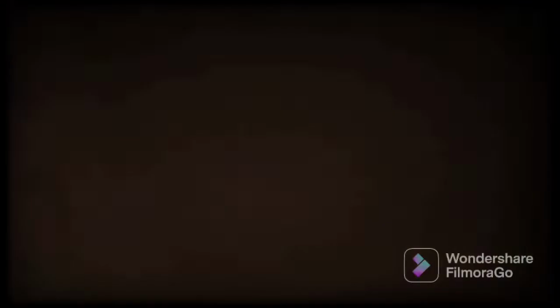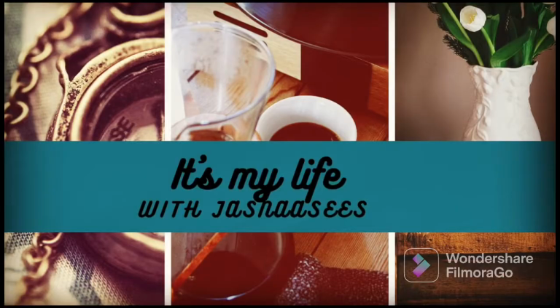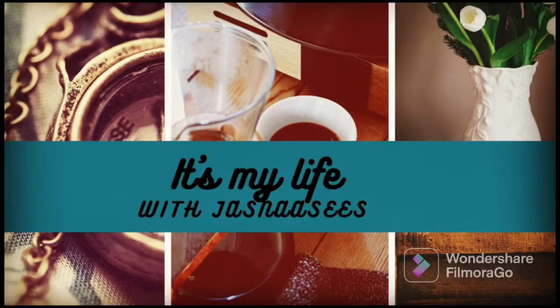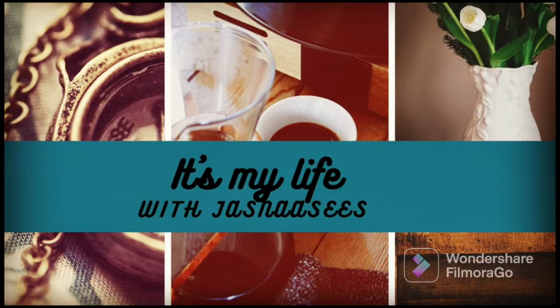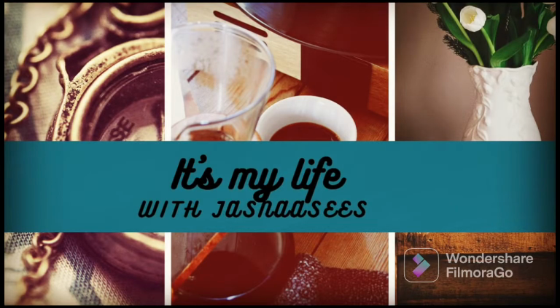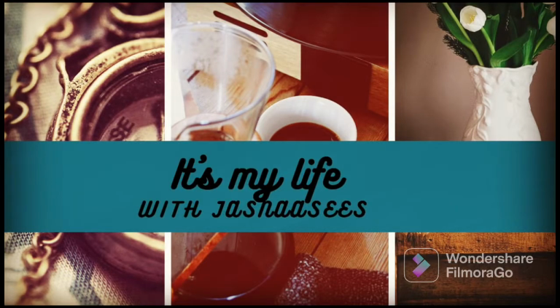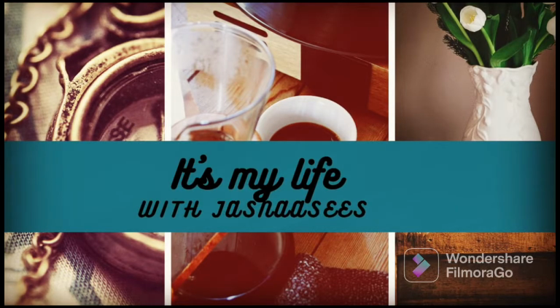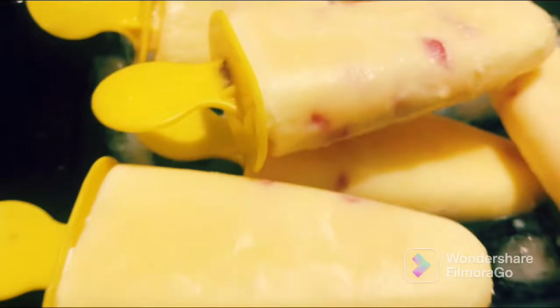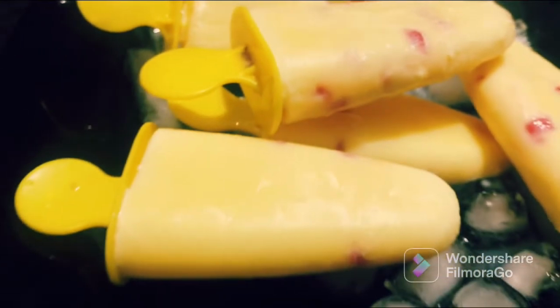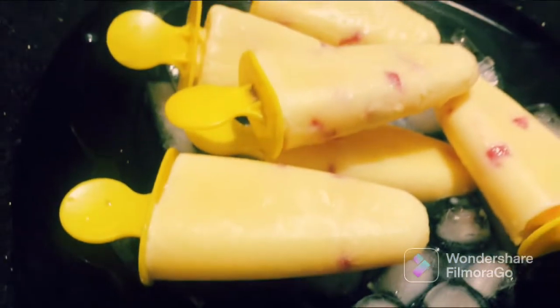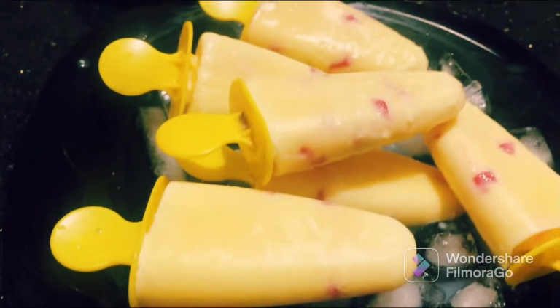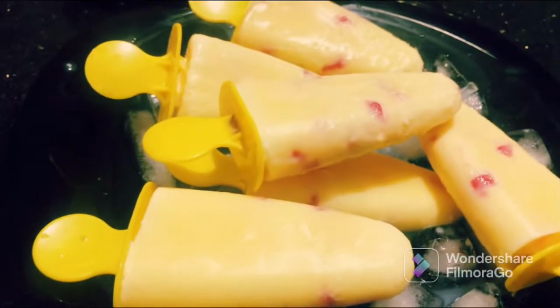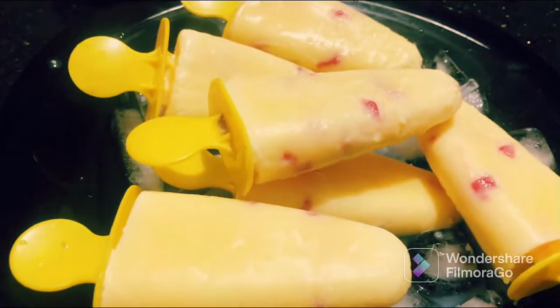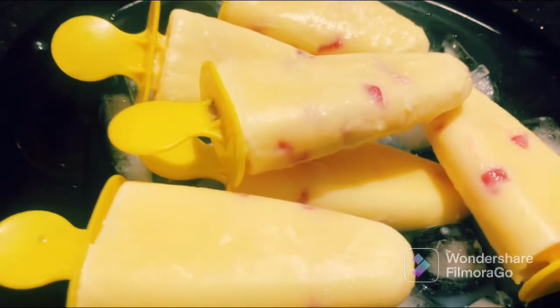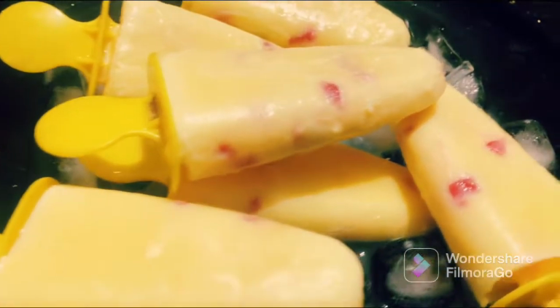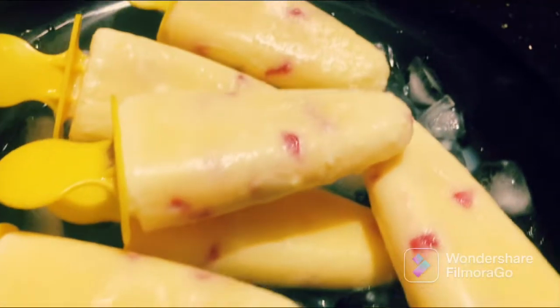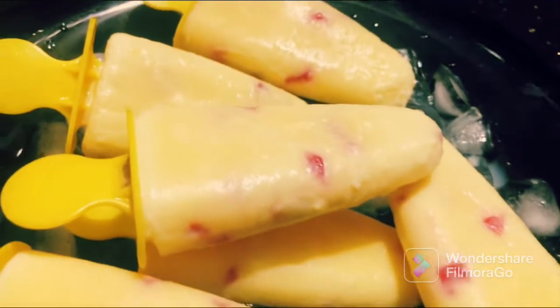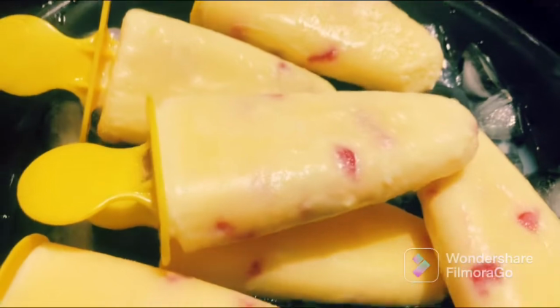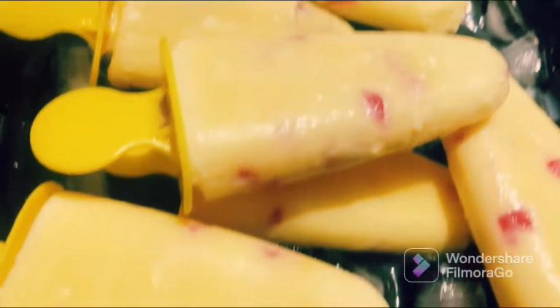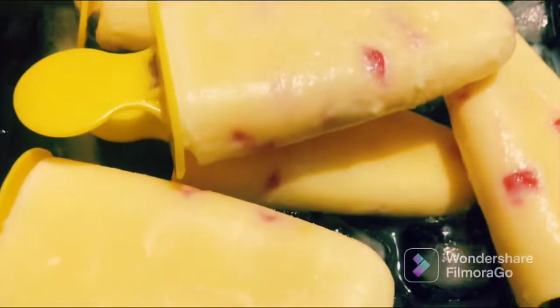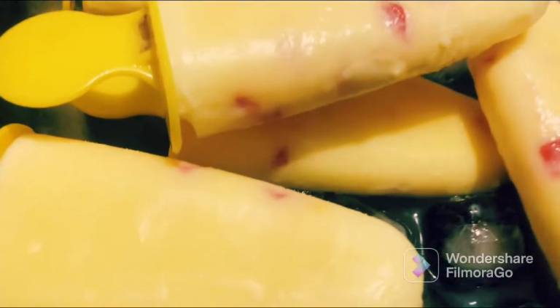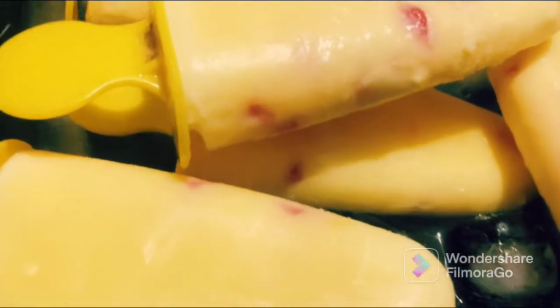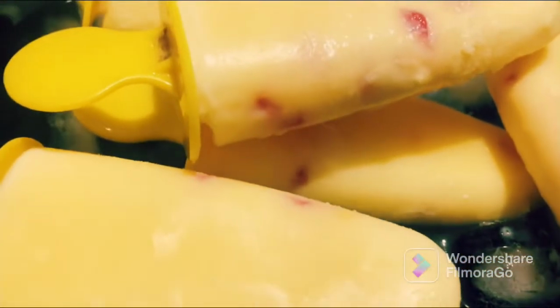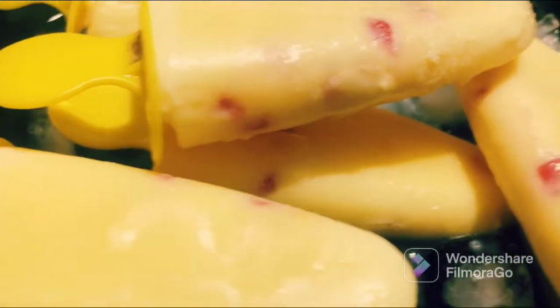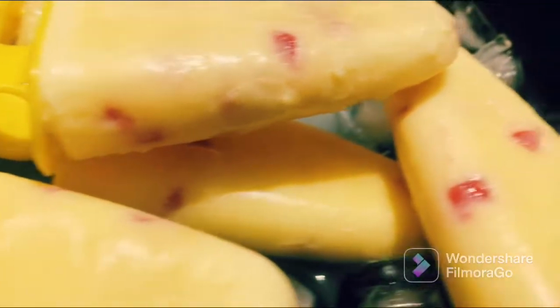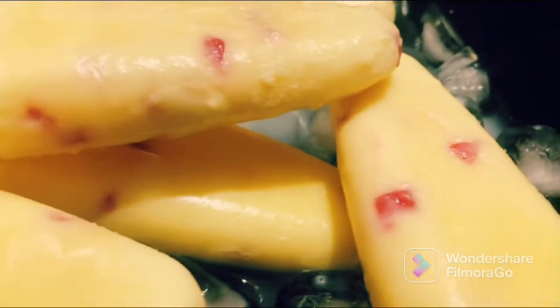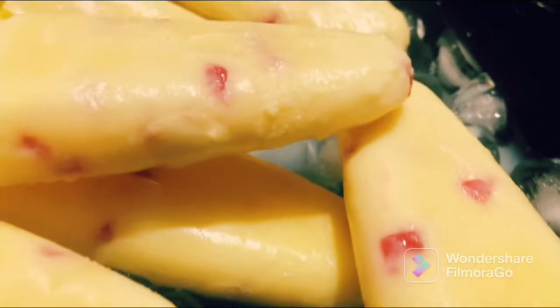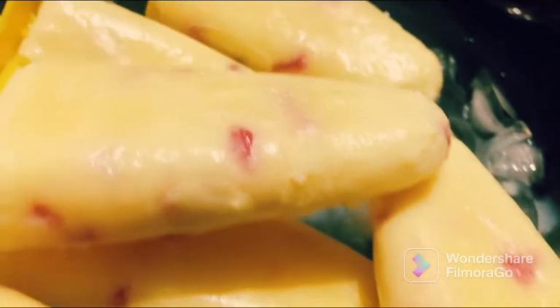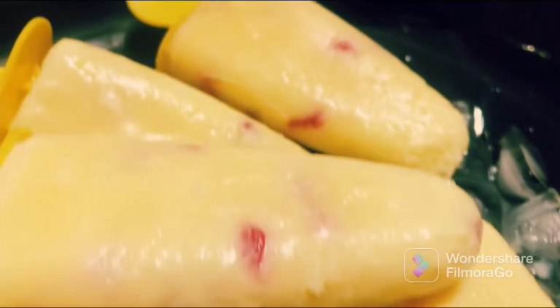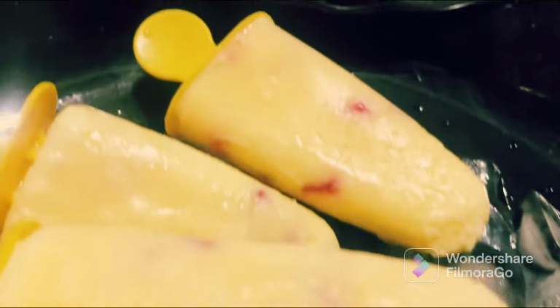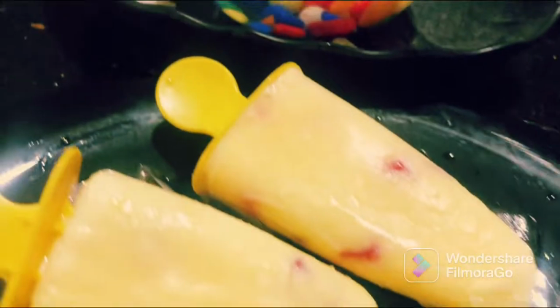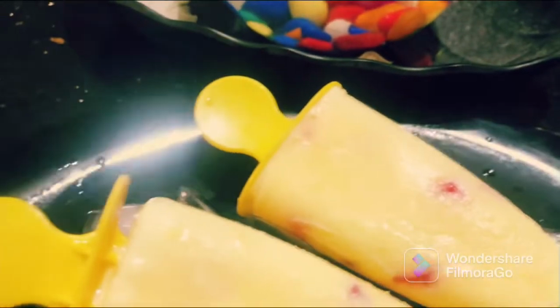Today I am going to make custard popsicles.